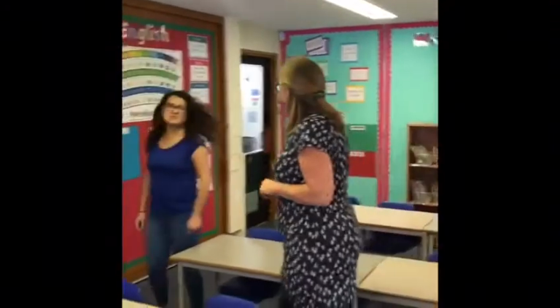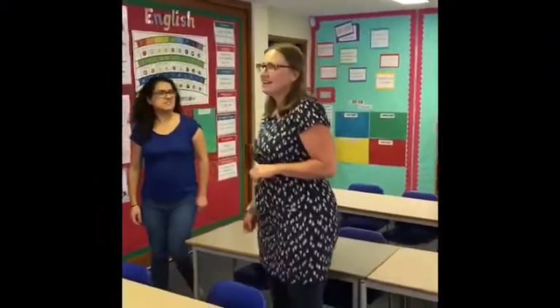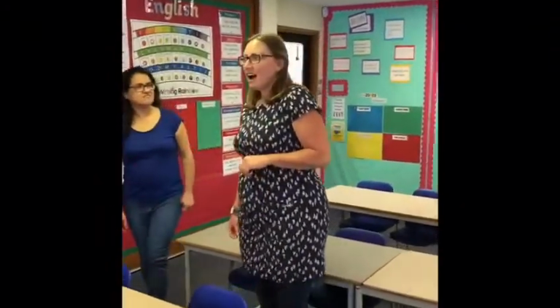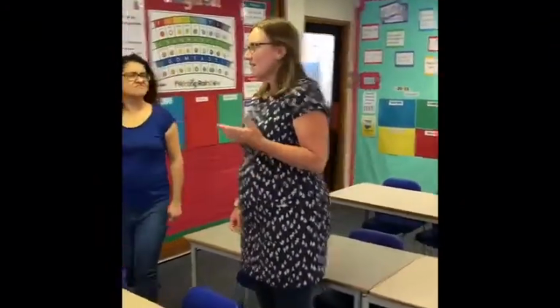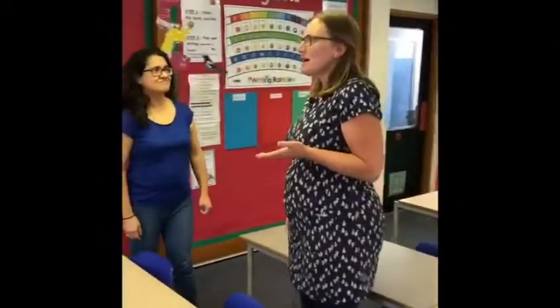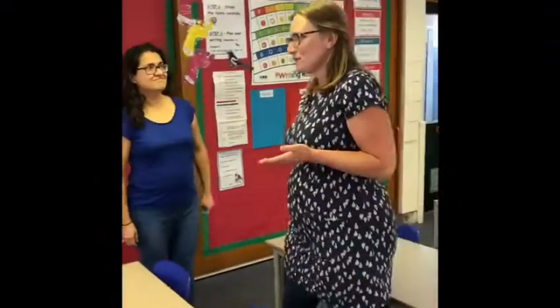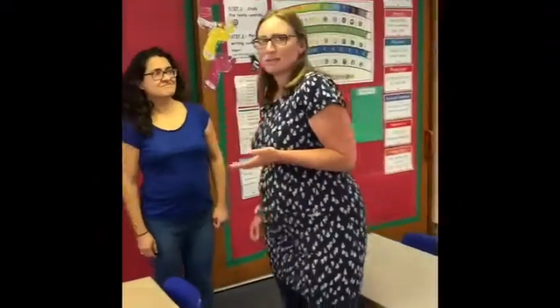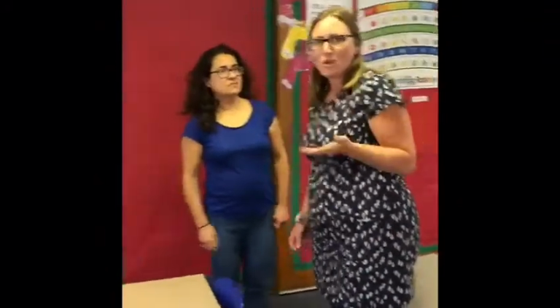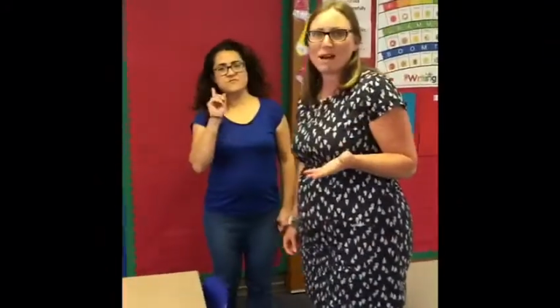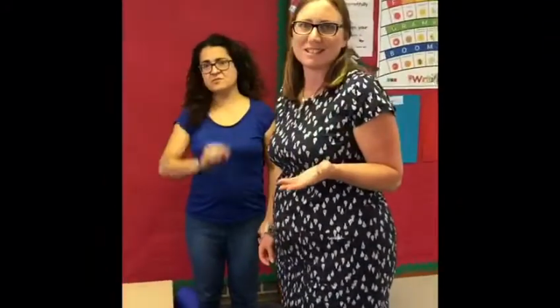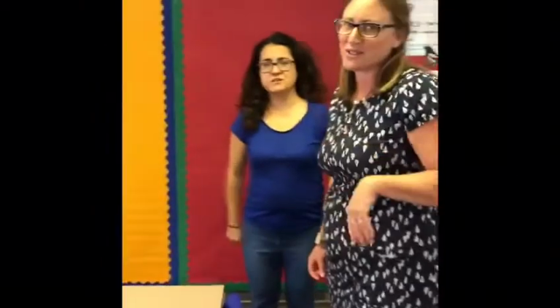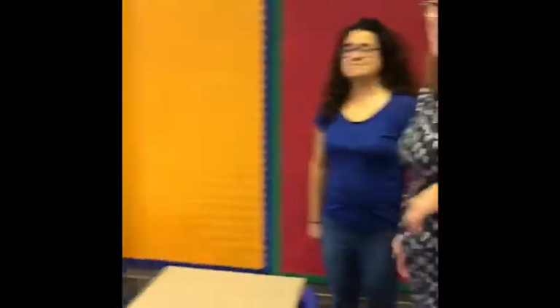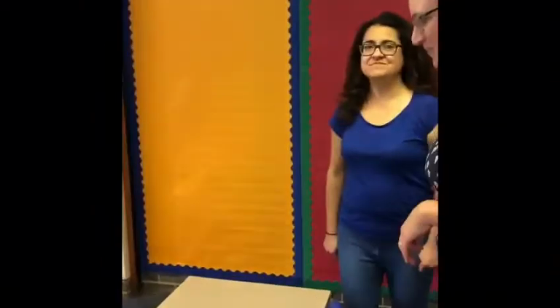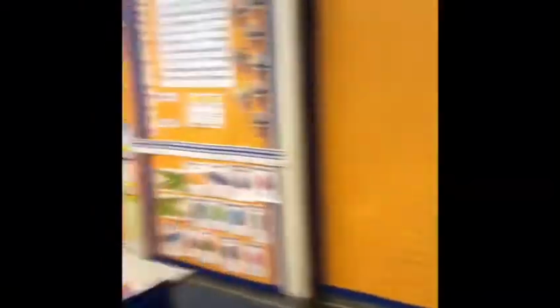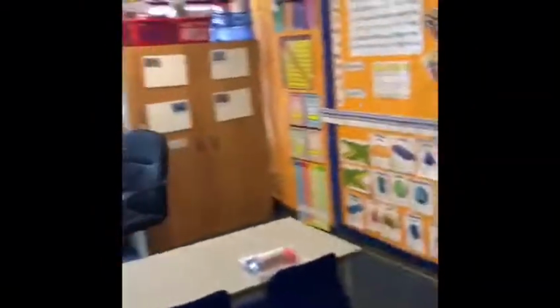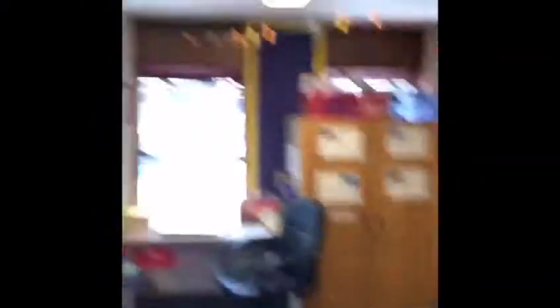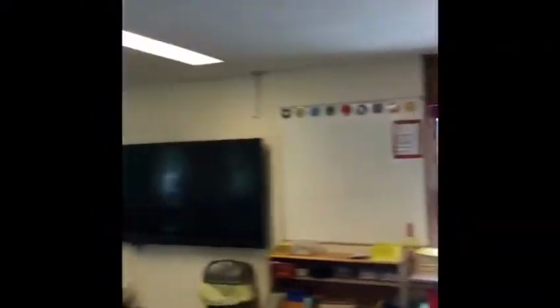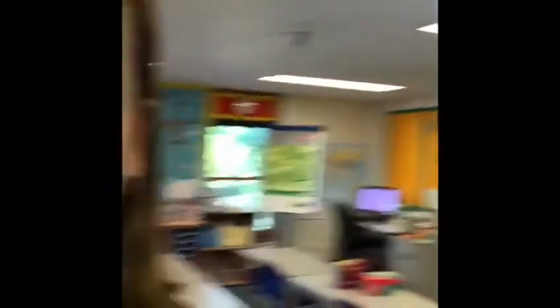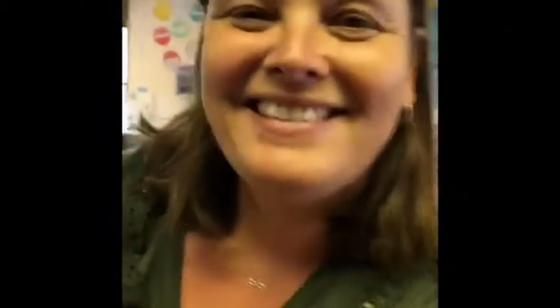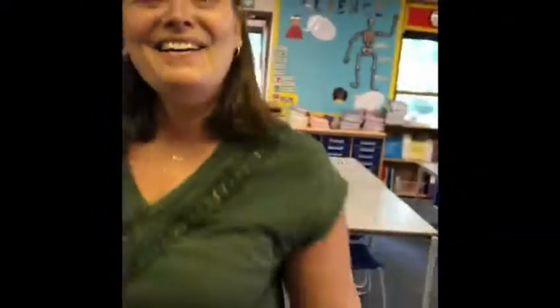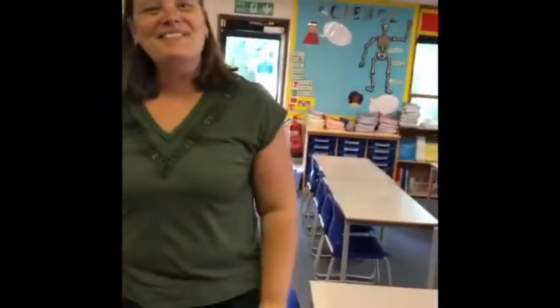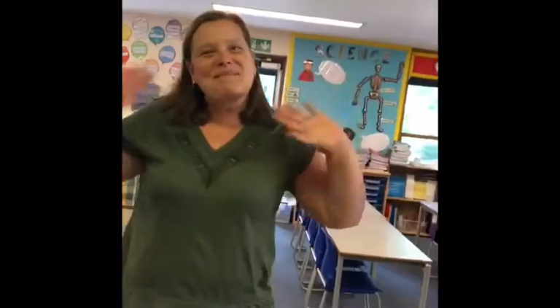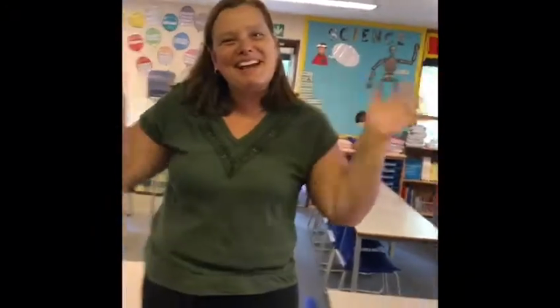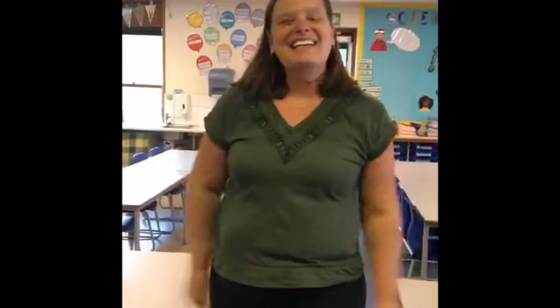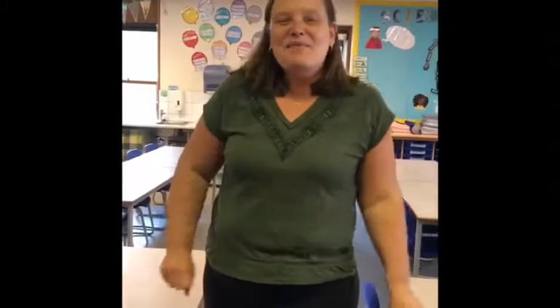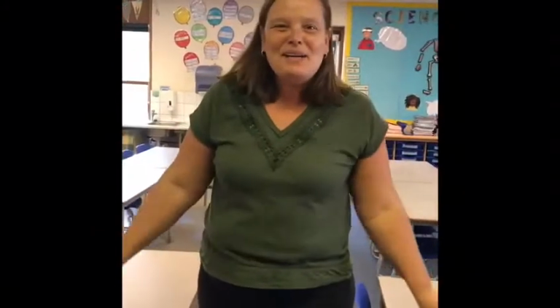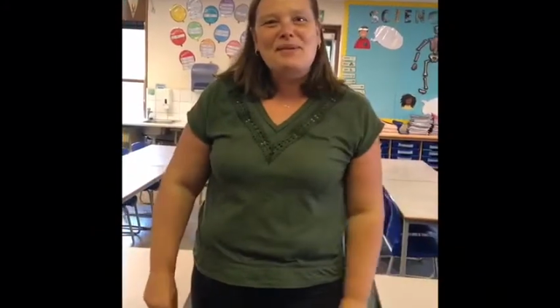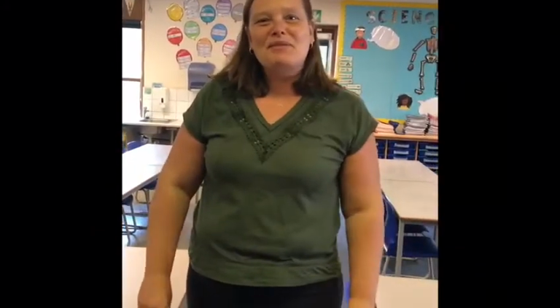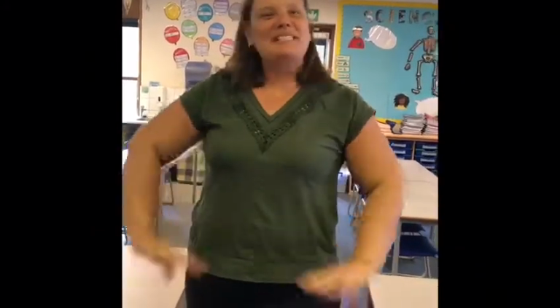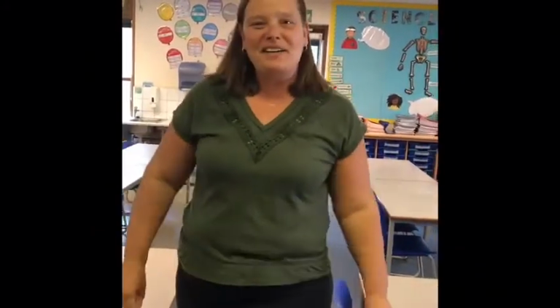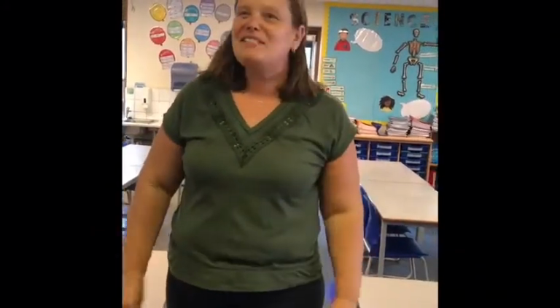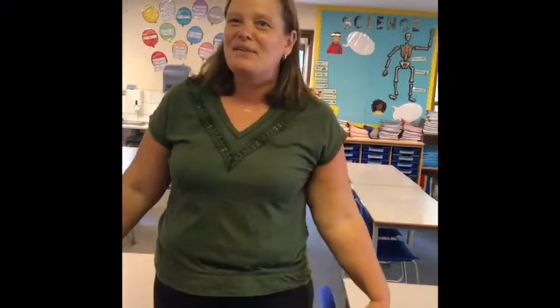Mrs Pearce, have we missed anything? I think we might have just forgotten somebody — there's one more person to introduce you to. And here she is! Hi, I'm Mrs McCracken. I can't wait to work with you all and I'm sure it's going to be such fun. We're going to have such fun, aren't we? Brilliant.